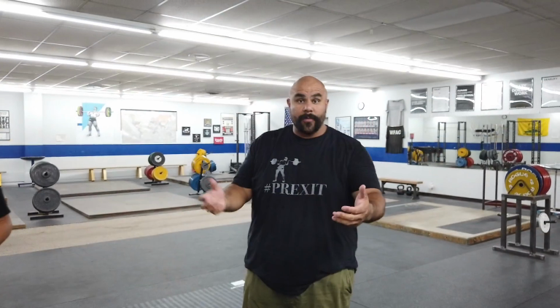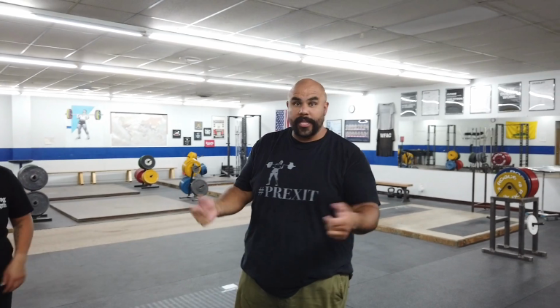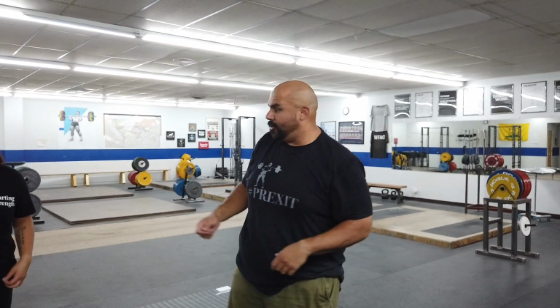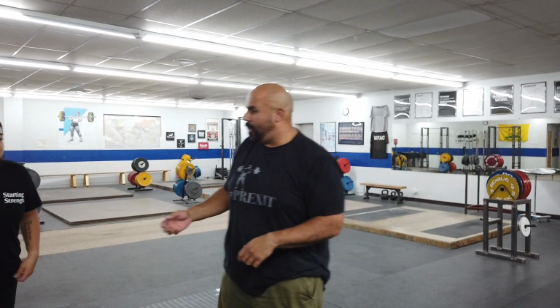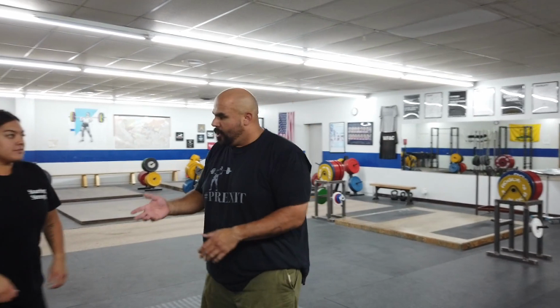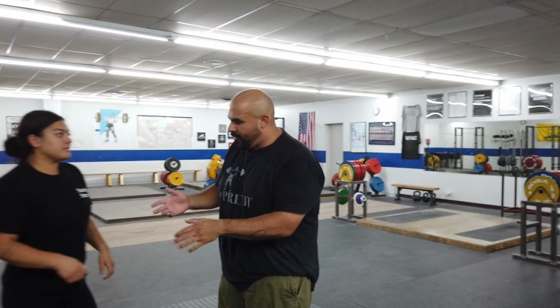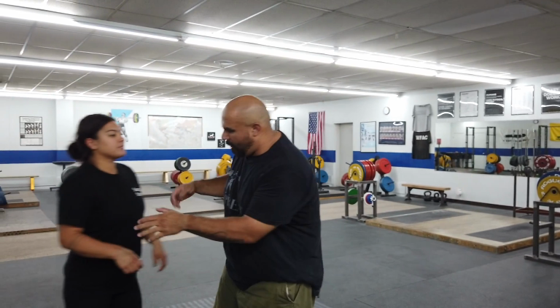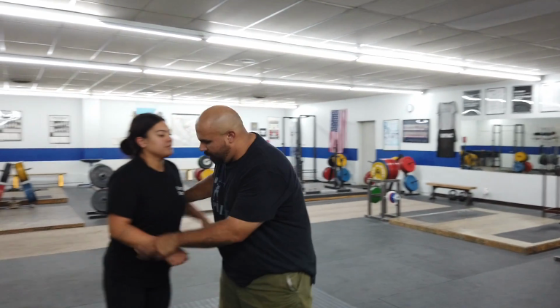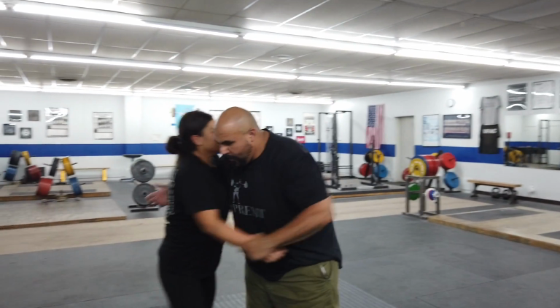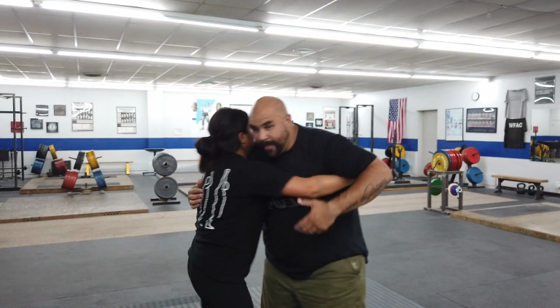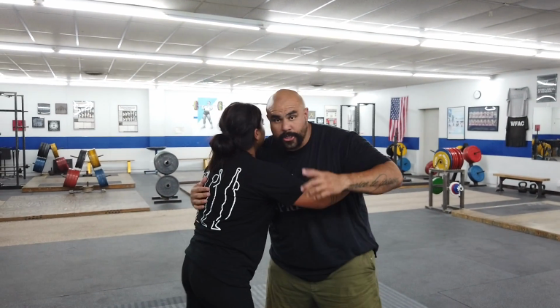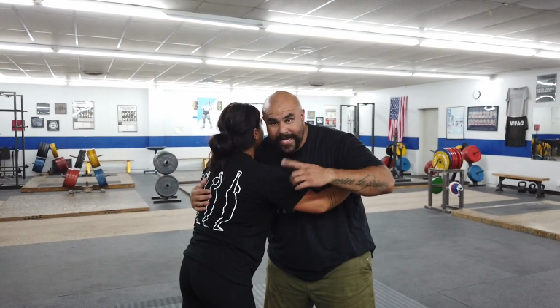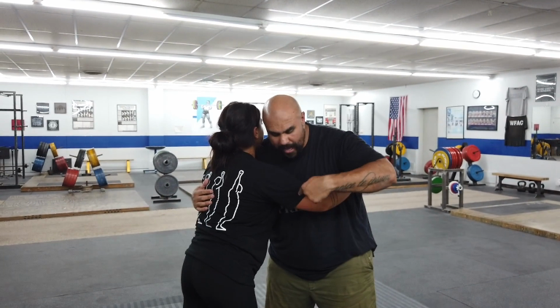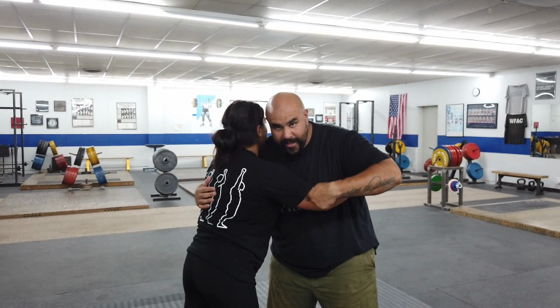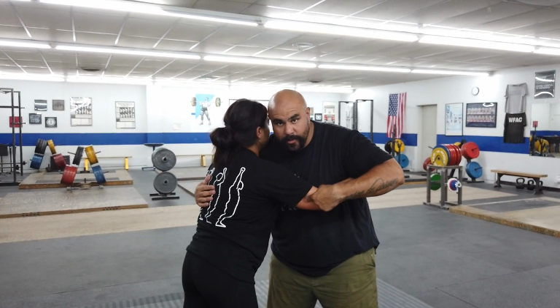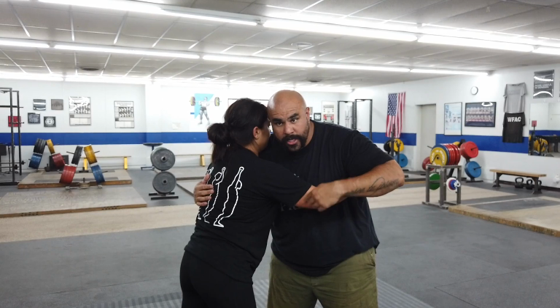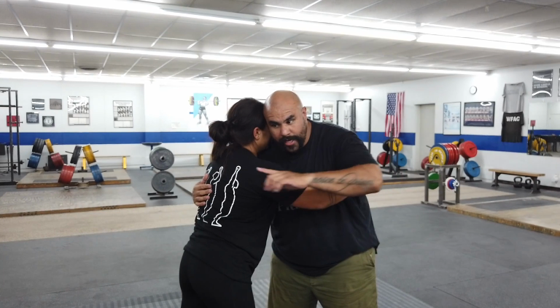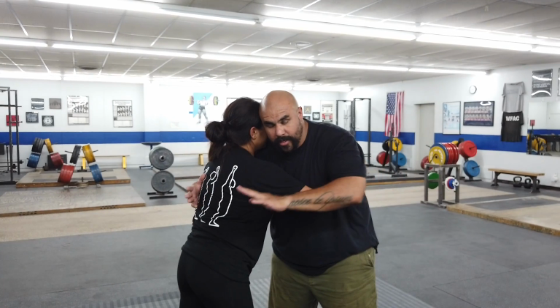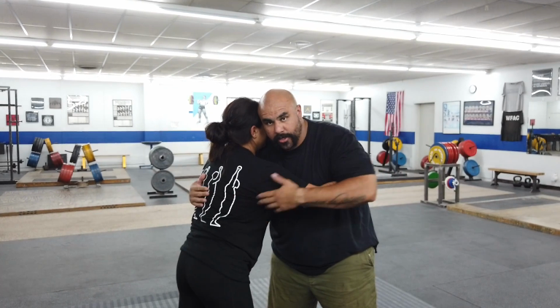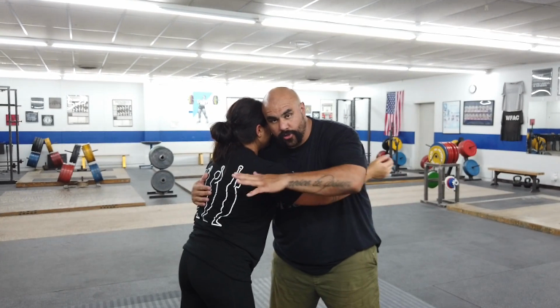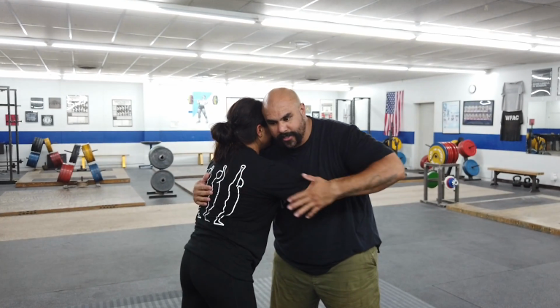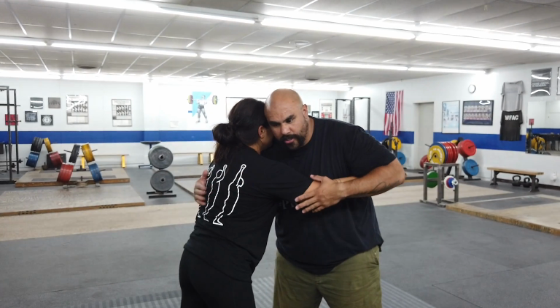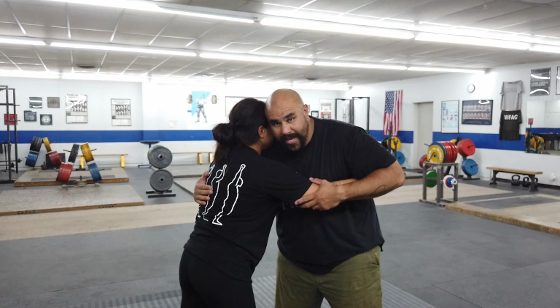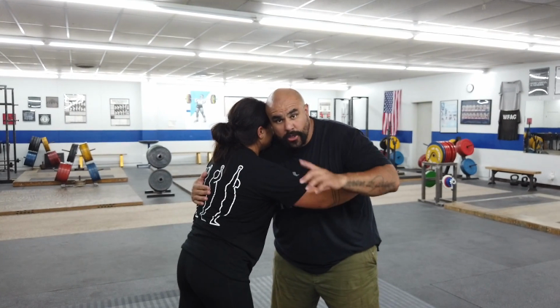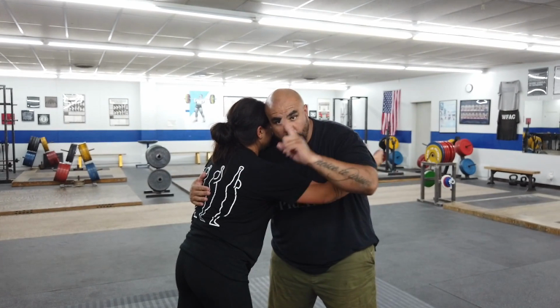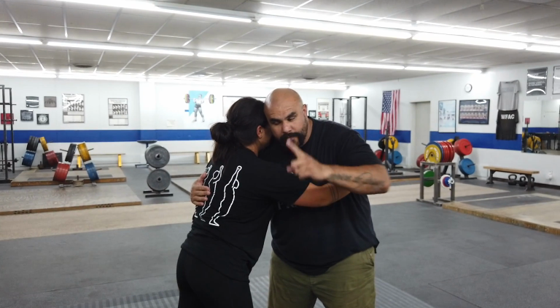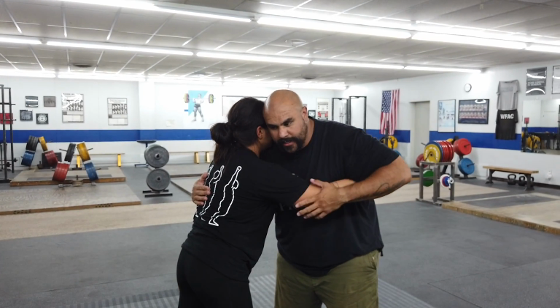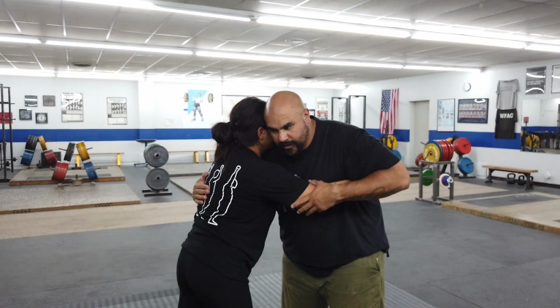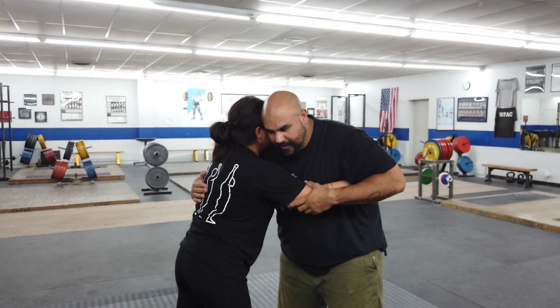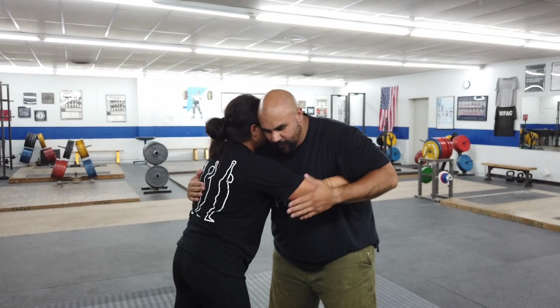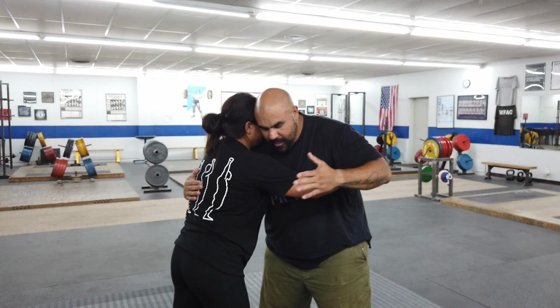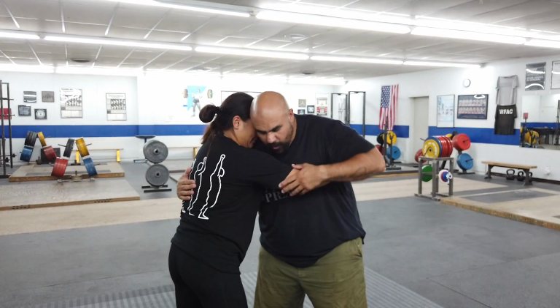Now you're going to put it all together. Start with the pummel, then try to get outside of the elbows, try to get double underhooks, try to get to your partner's back — using all of those skills at the same time.